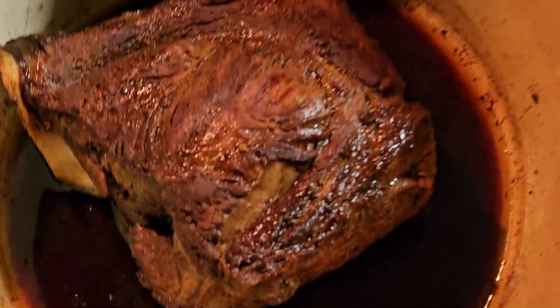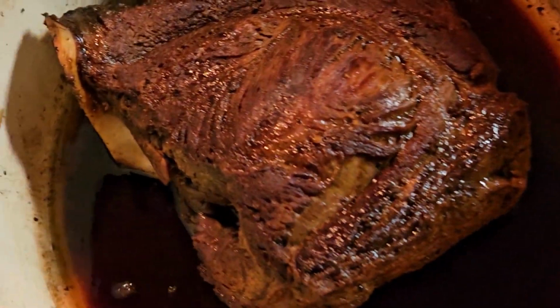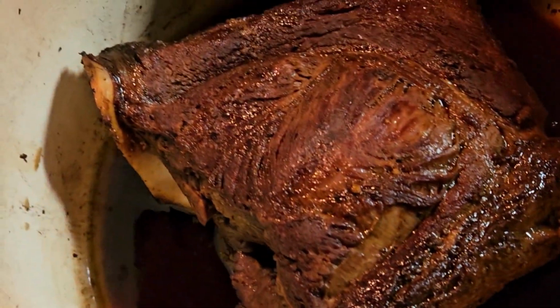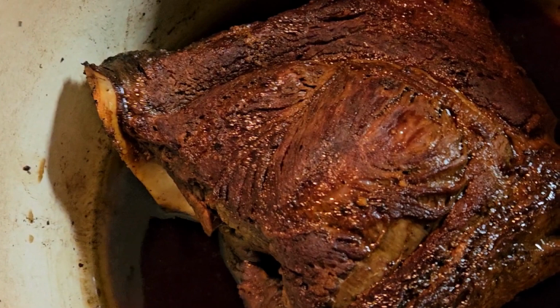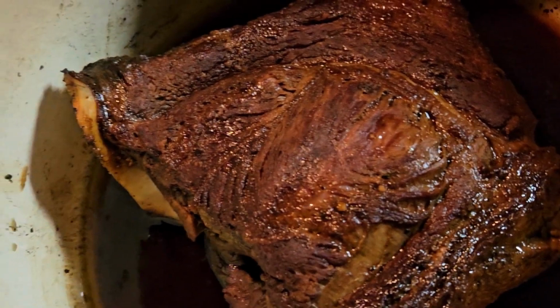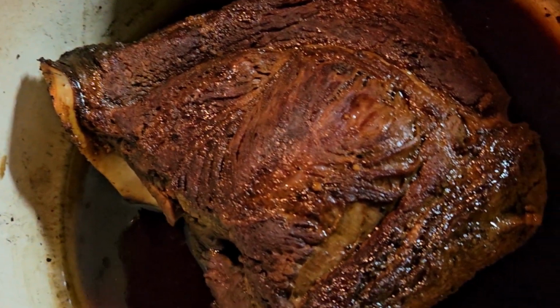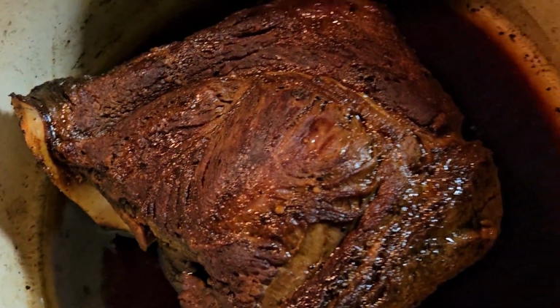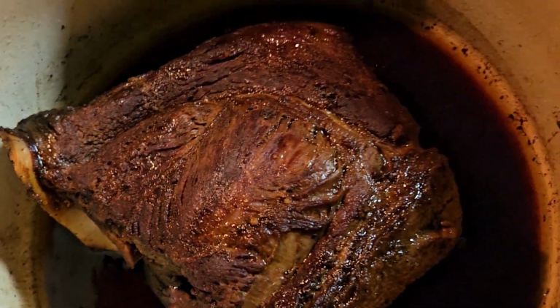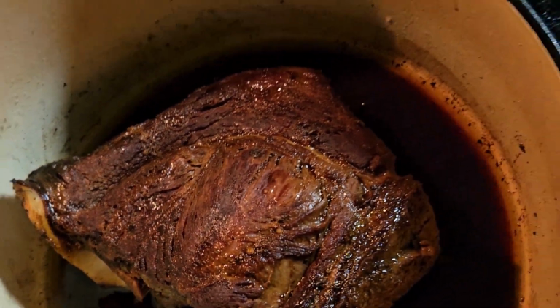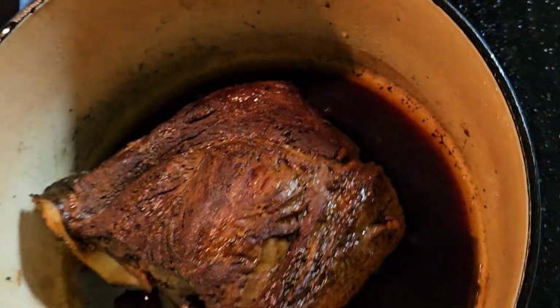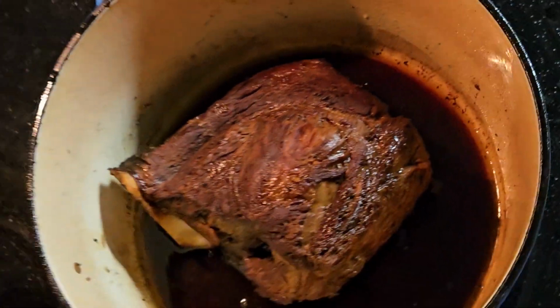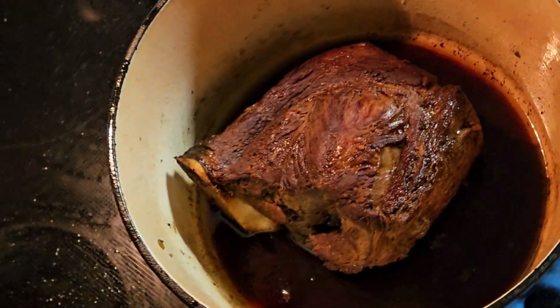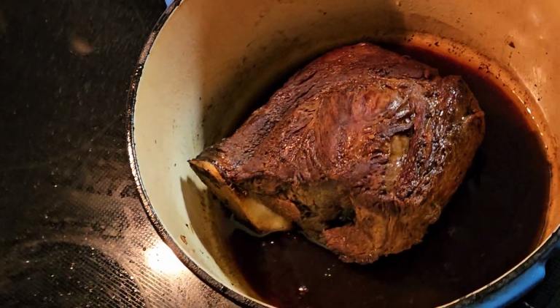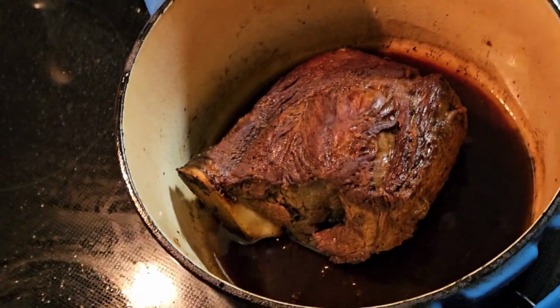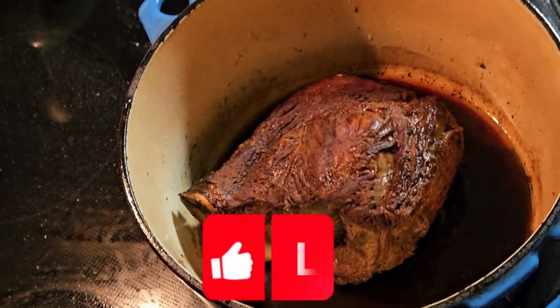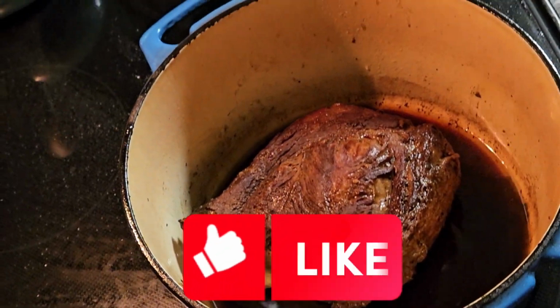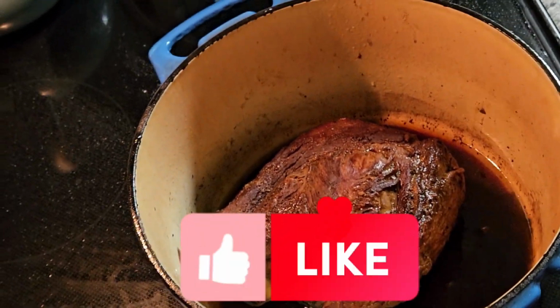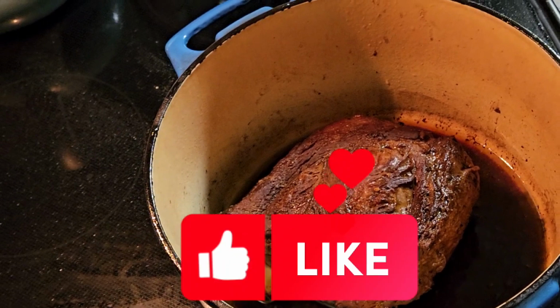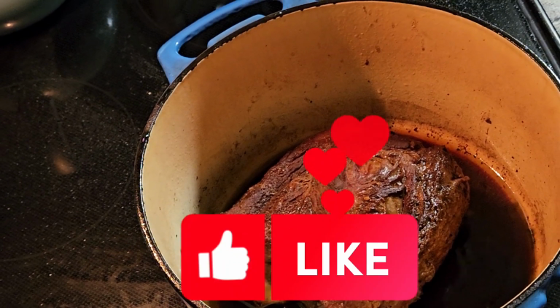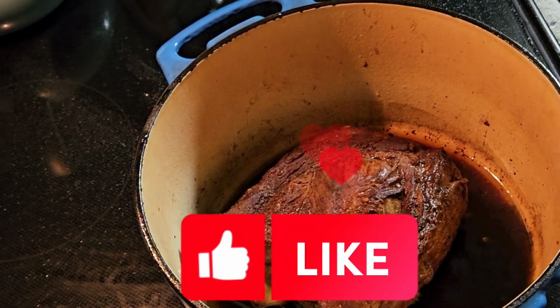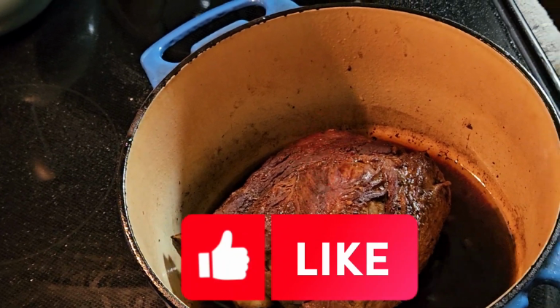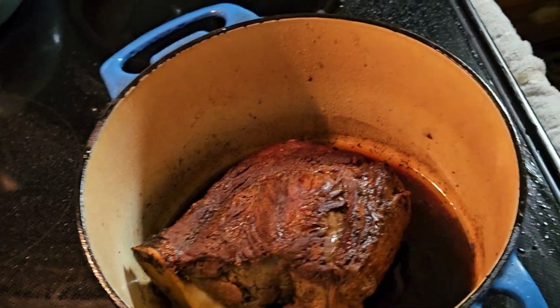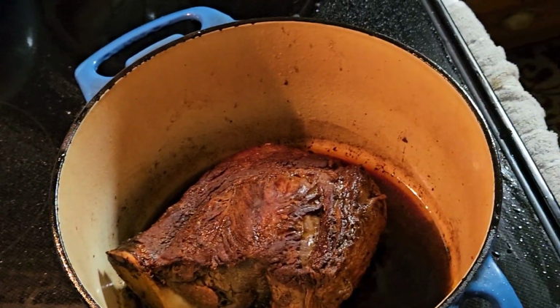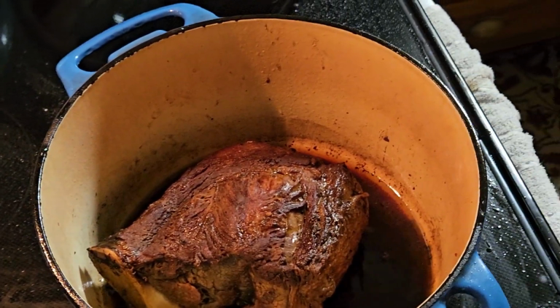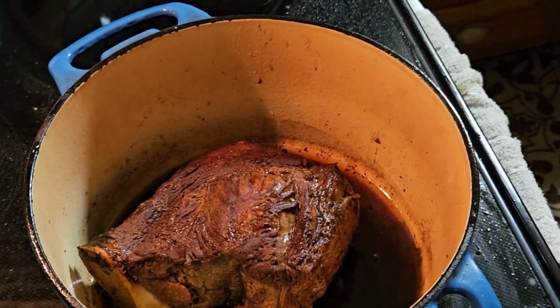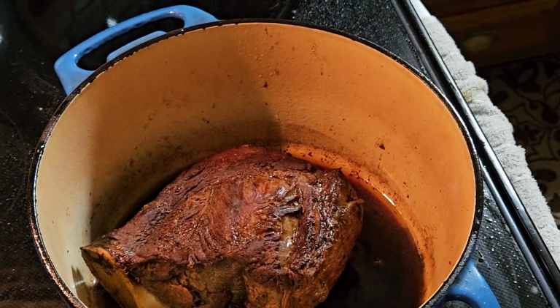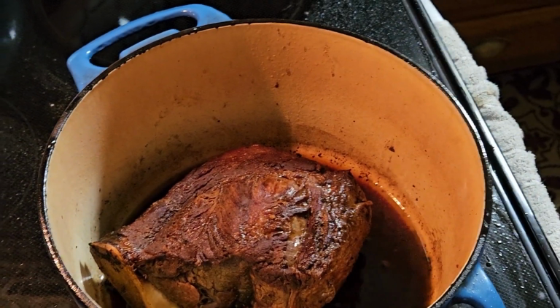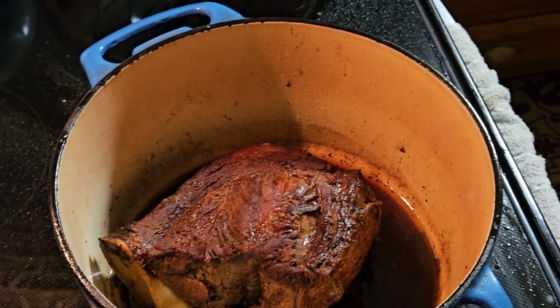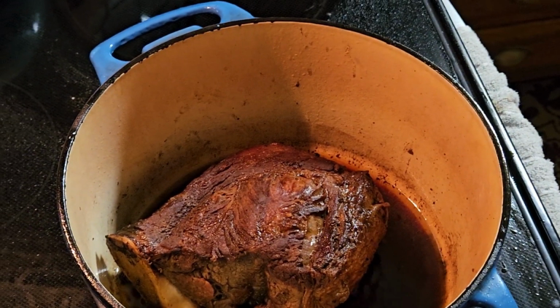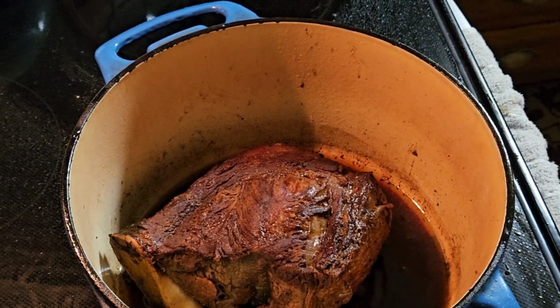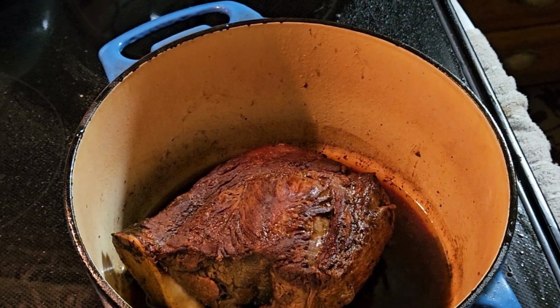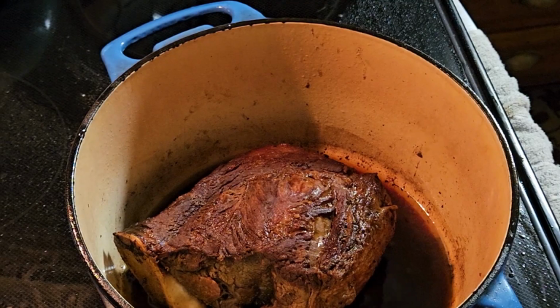There you go — beef chuck roast. Thank you guys for watching! Please subscribe to Mama Senya's vlog. Thank you, God bless, bye bye!